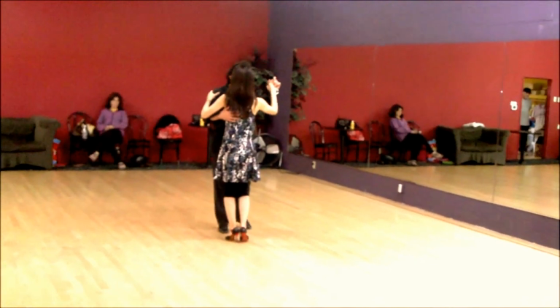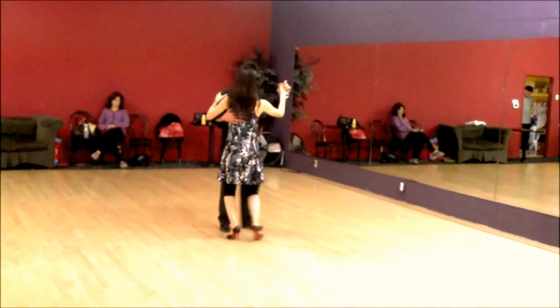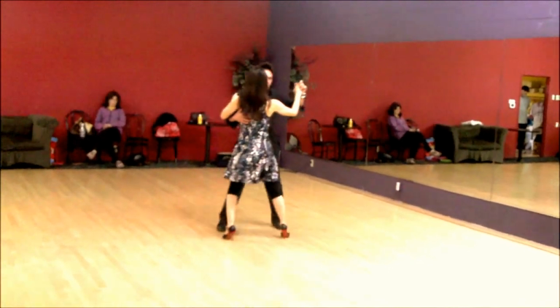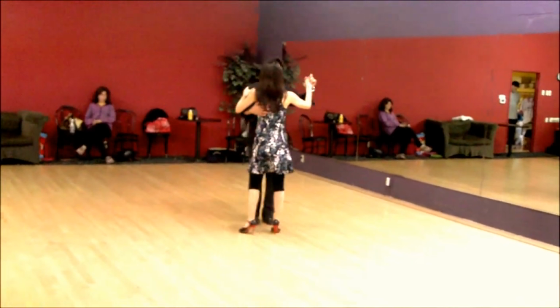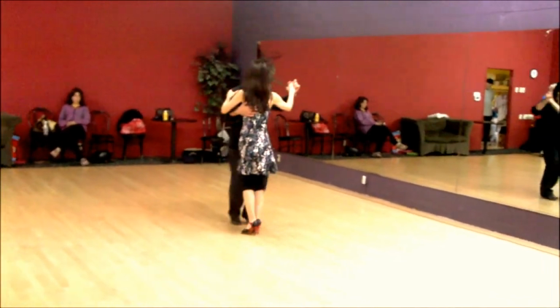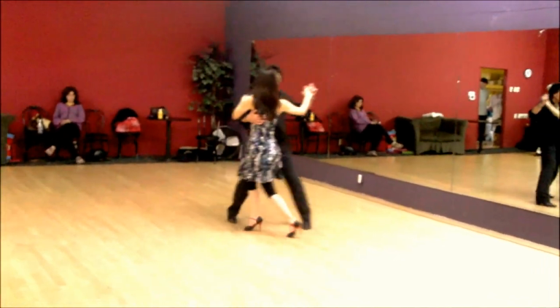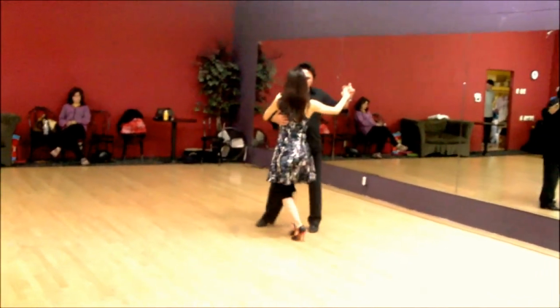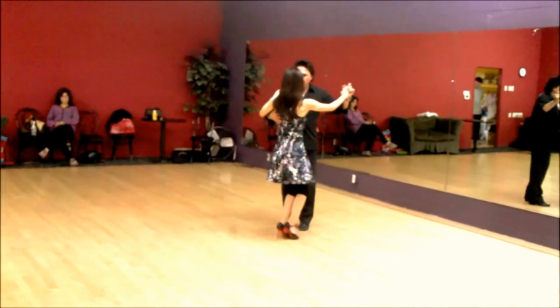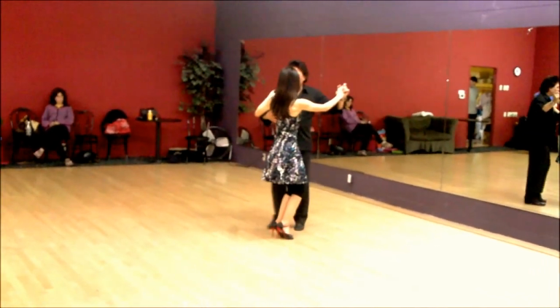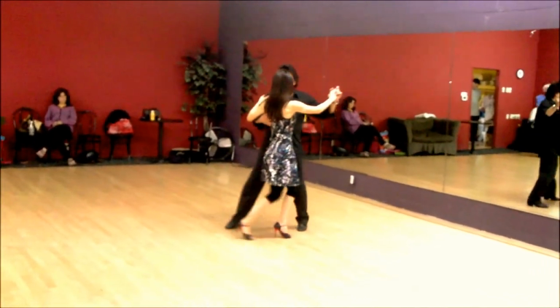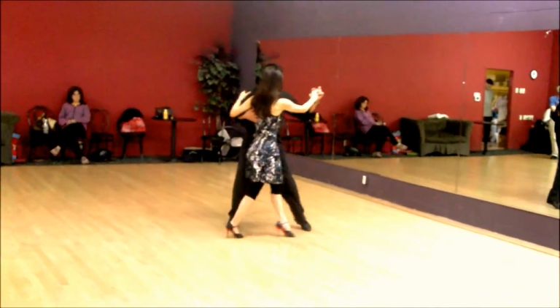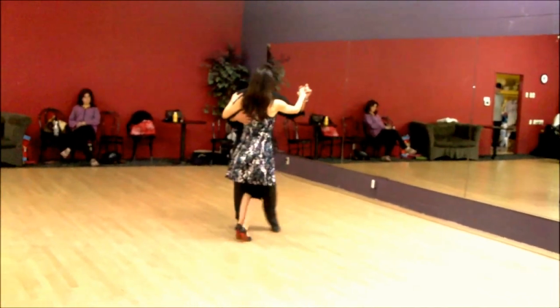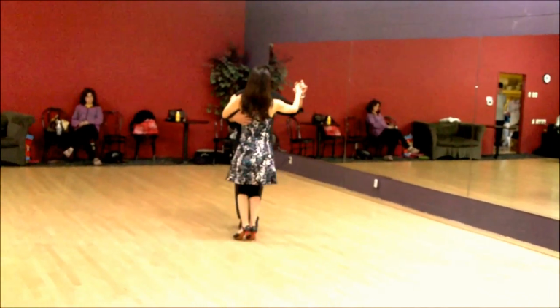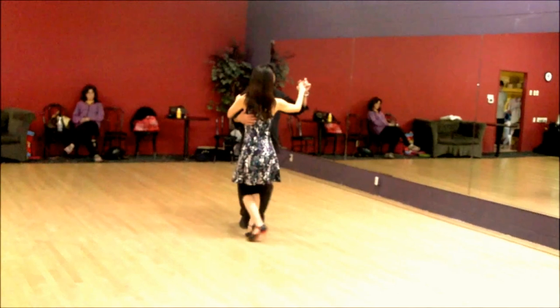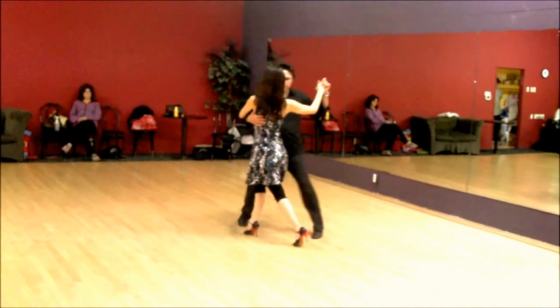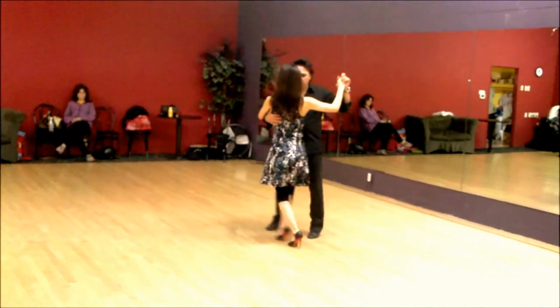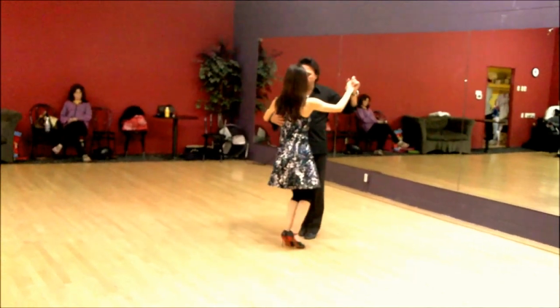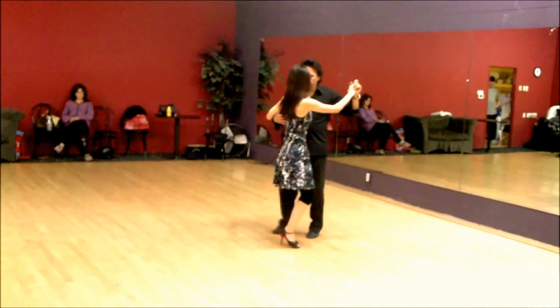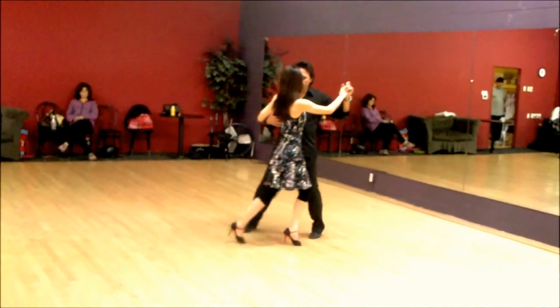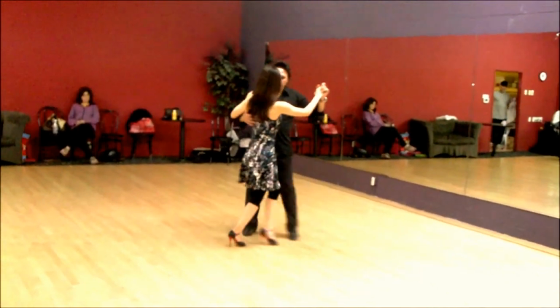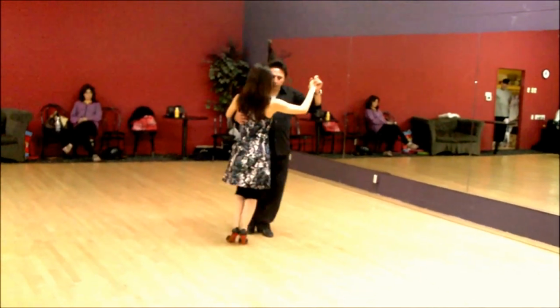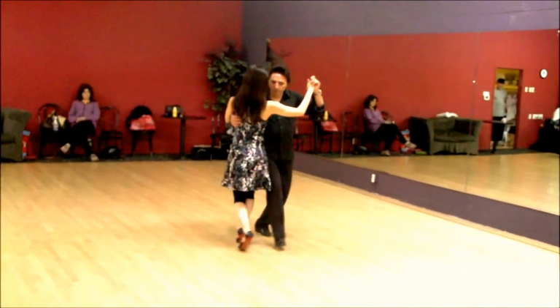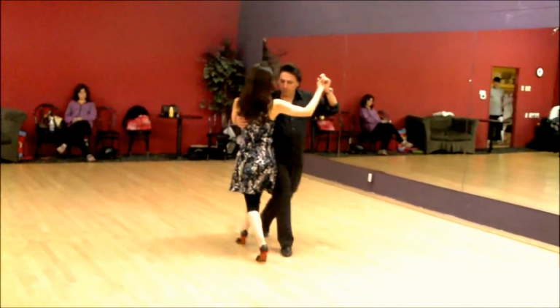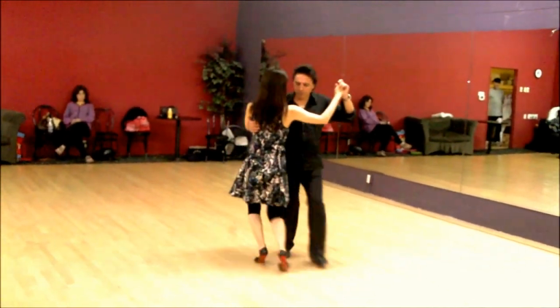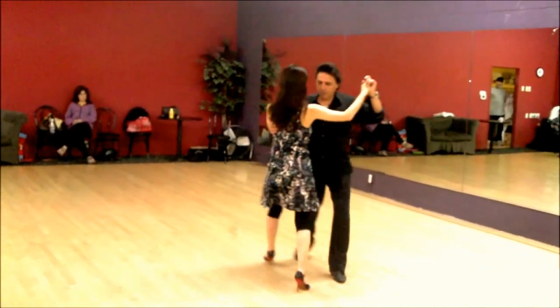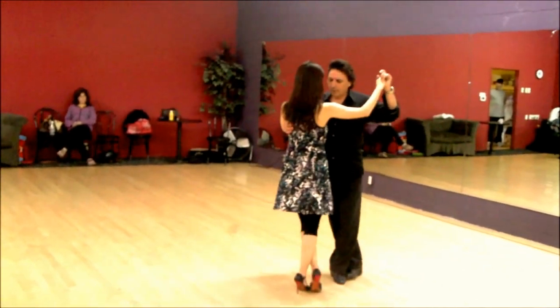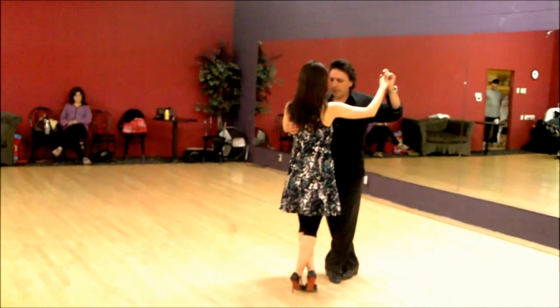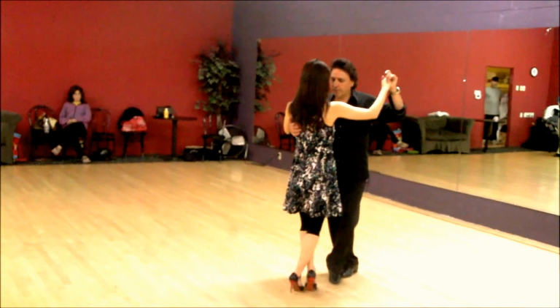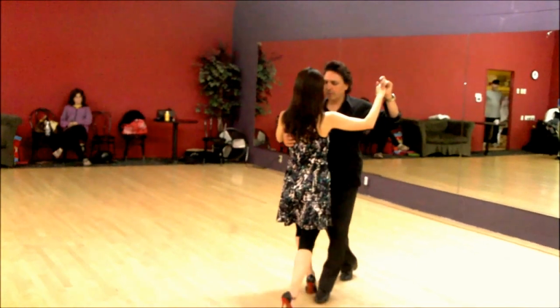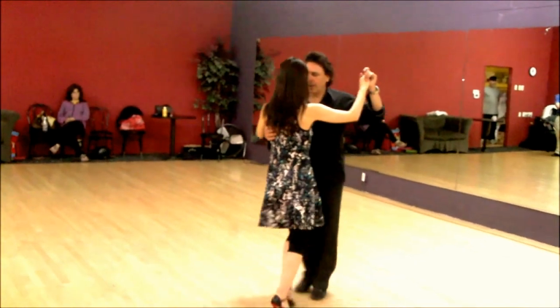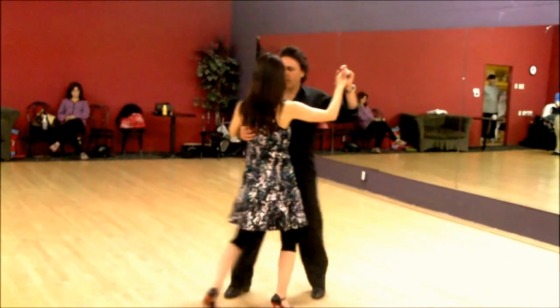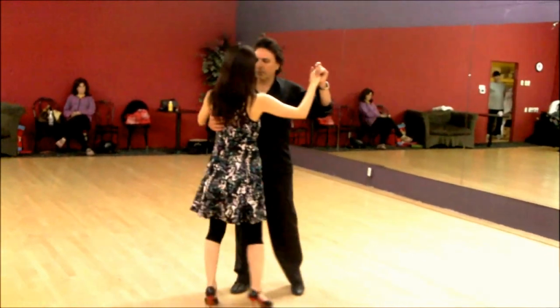And then from there we work on back horses. Make sure that these feet come together in the stretching. And come out. And then base it. And tango close.